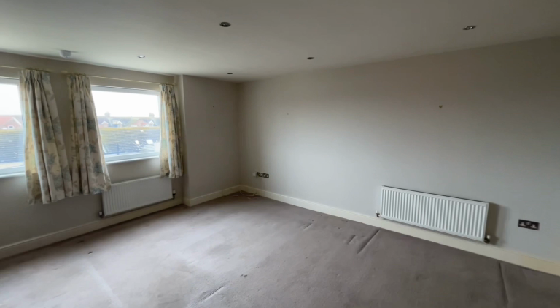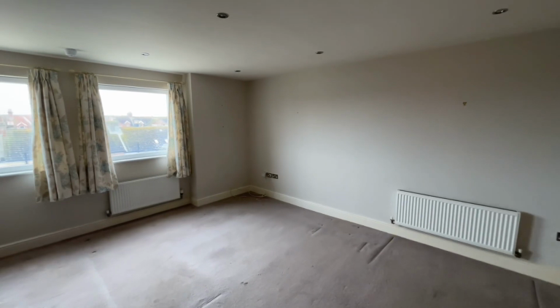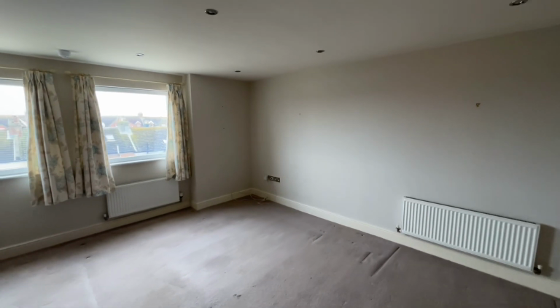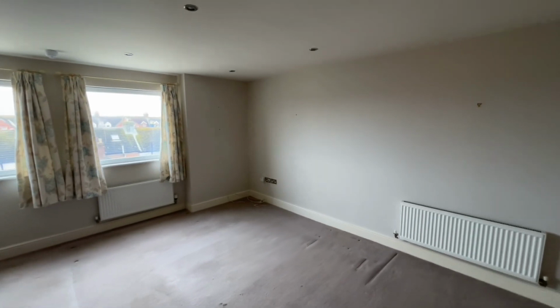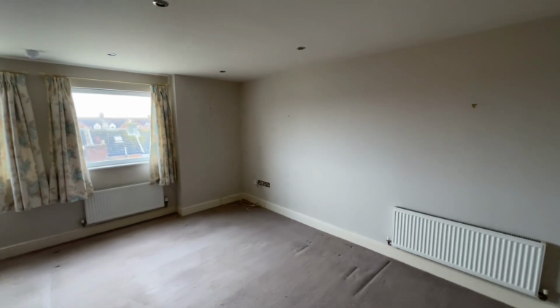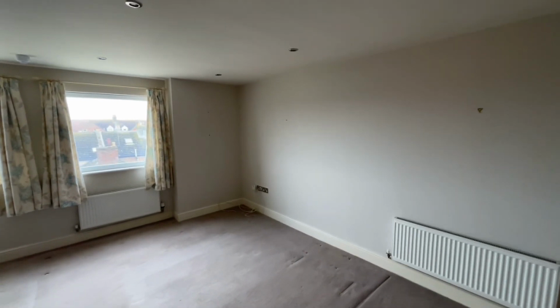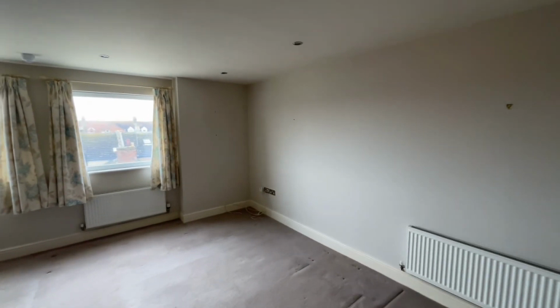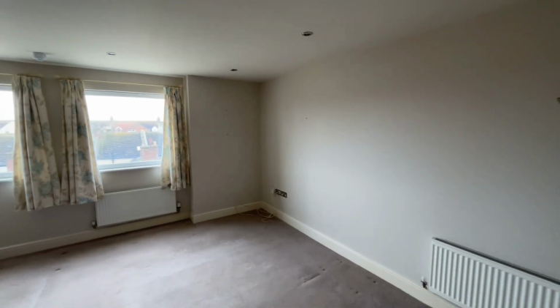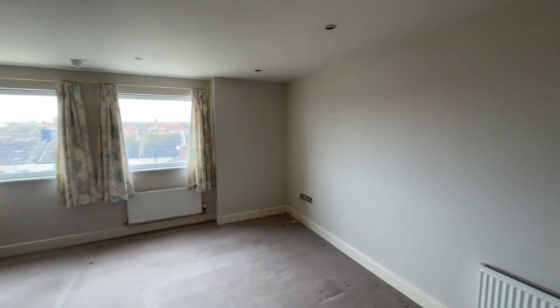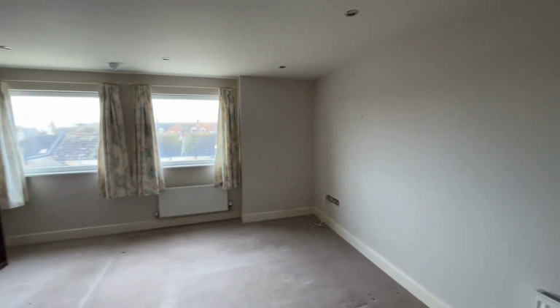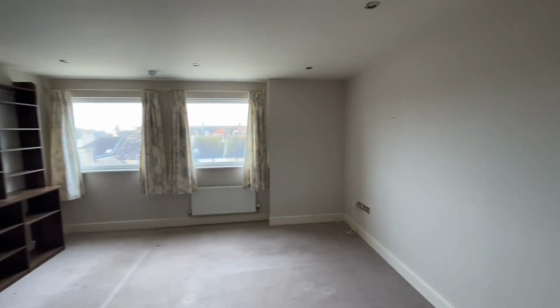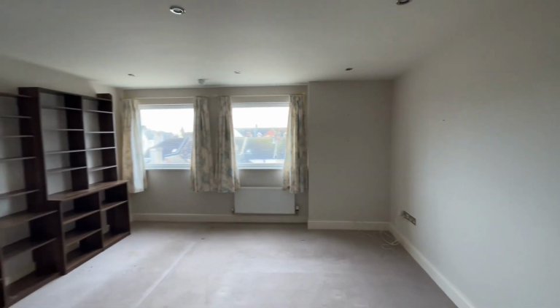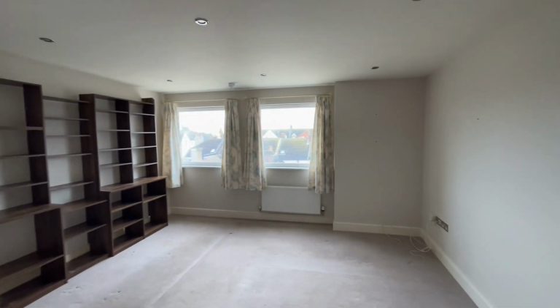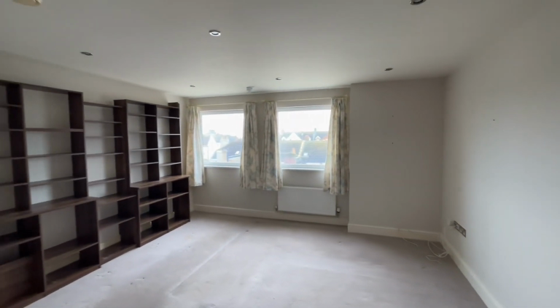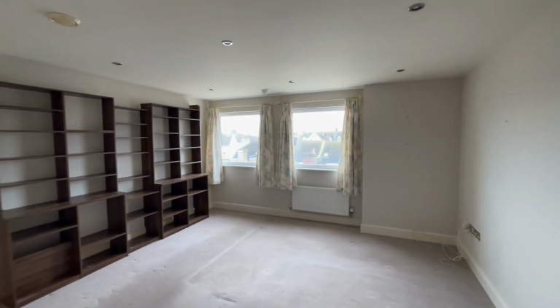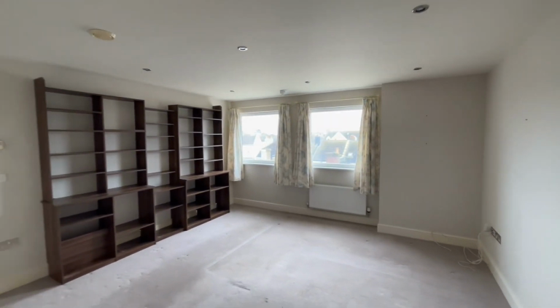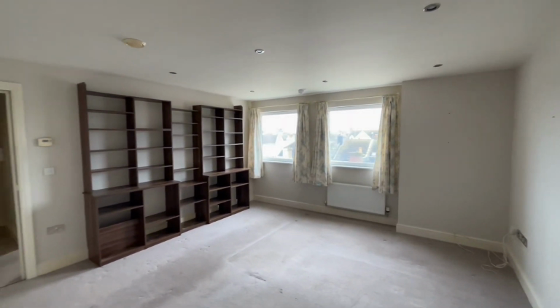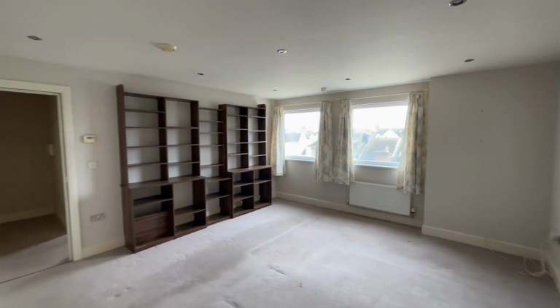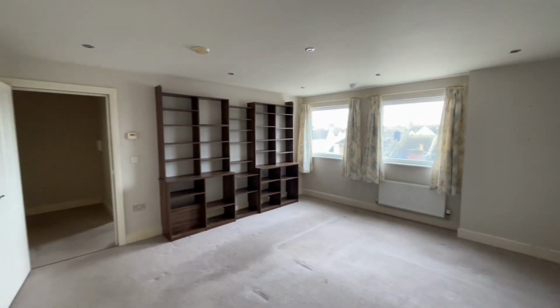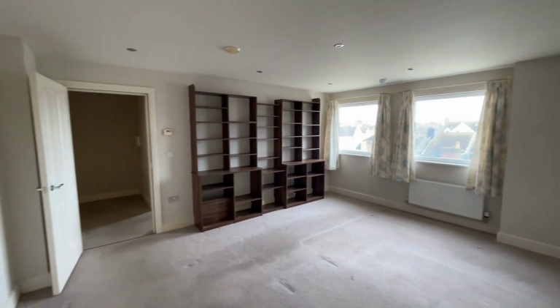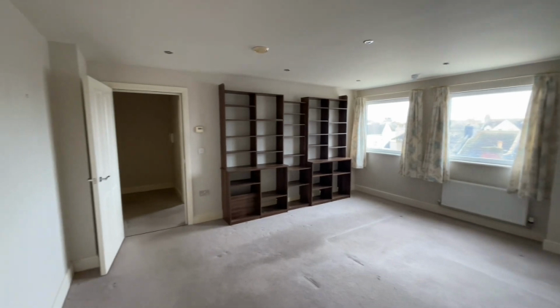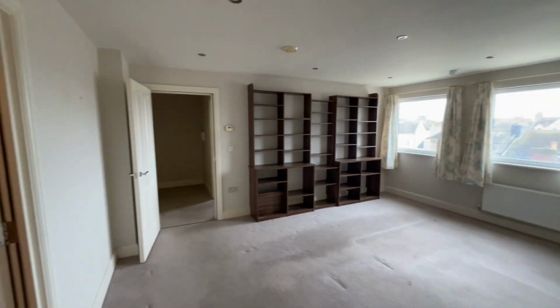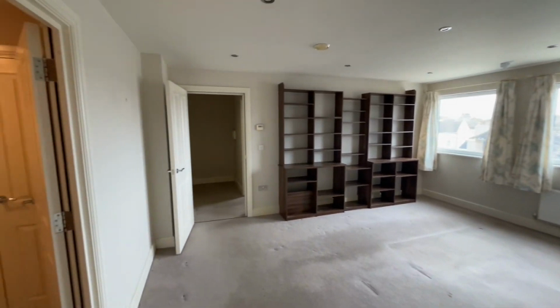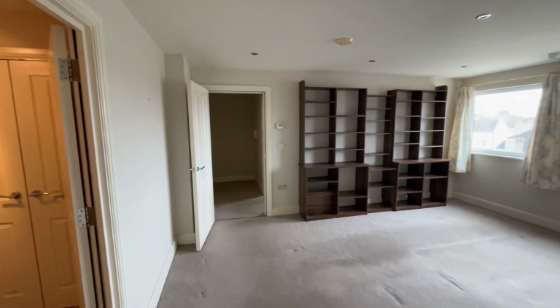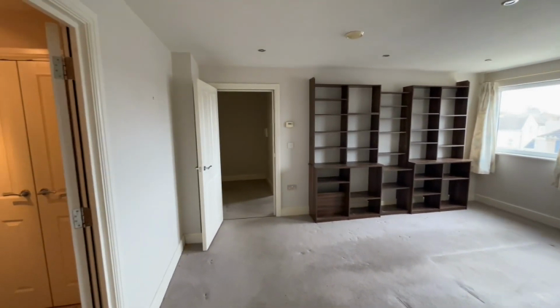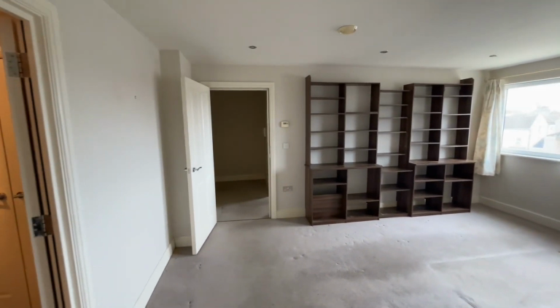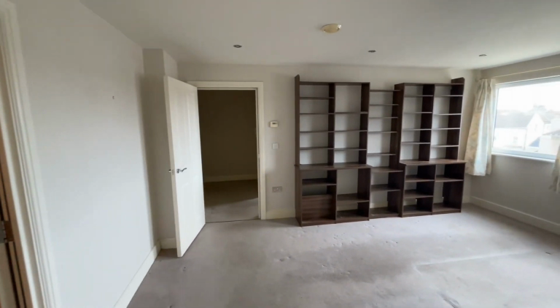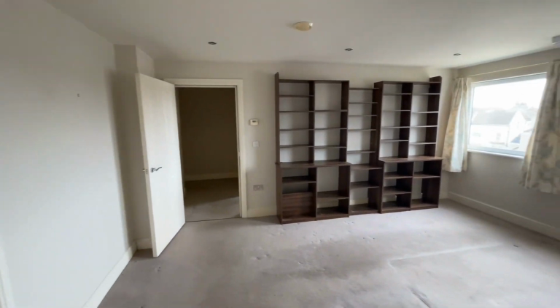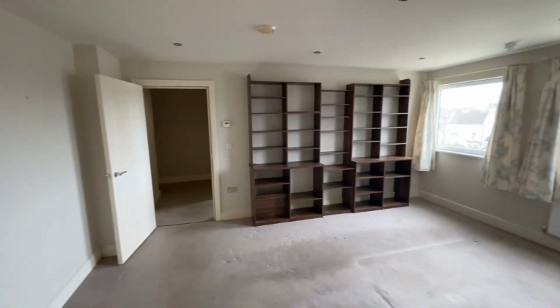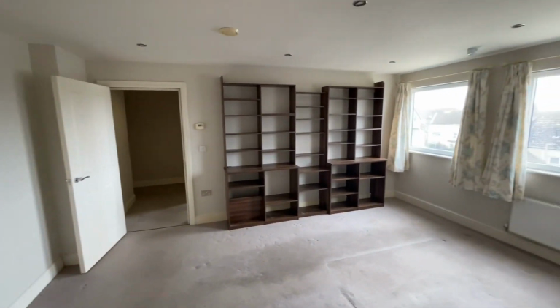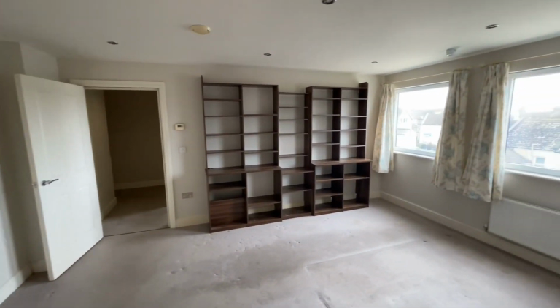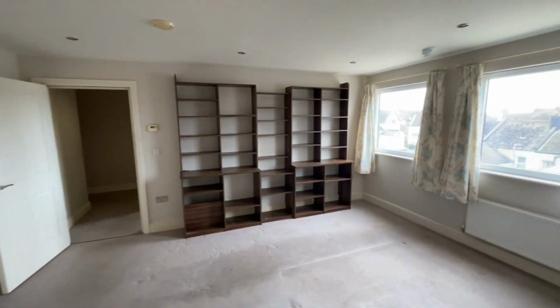As you can see, the living room is a really good size, plenty of space for furniture, and it can accommodate a dining room table as well.